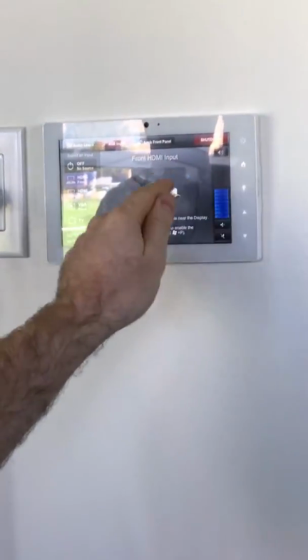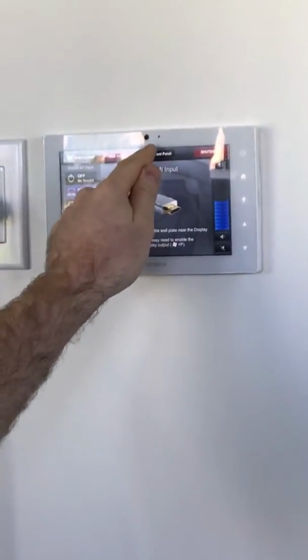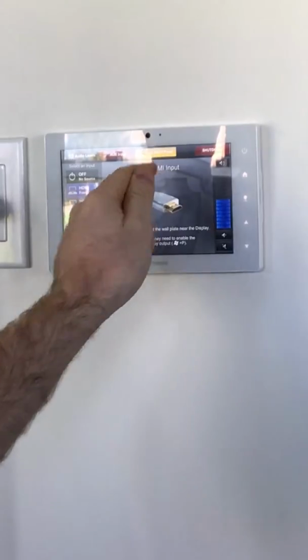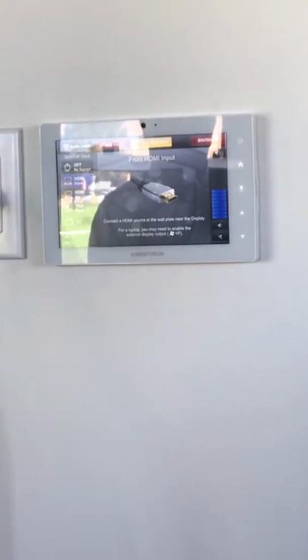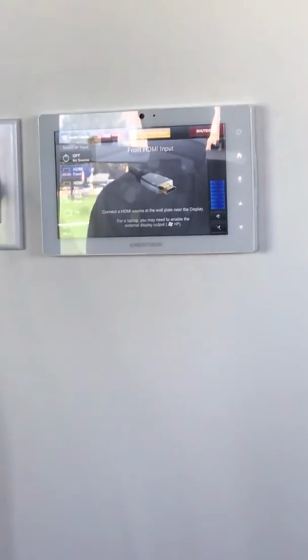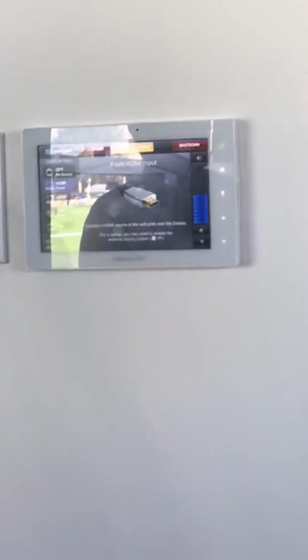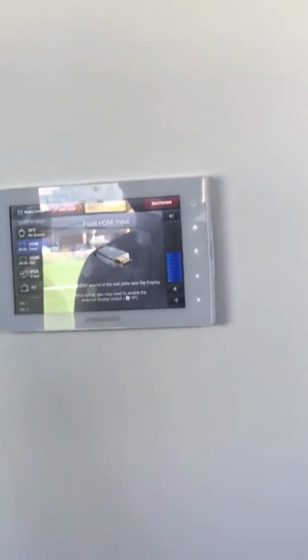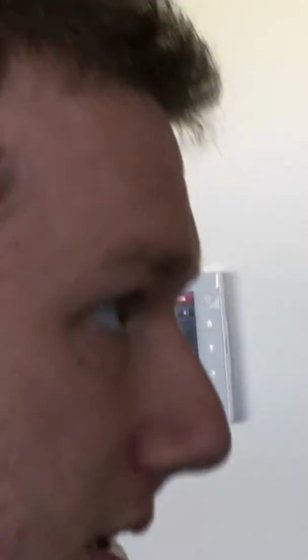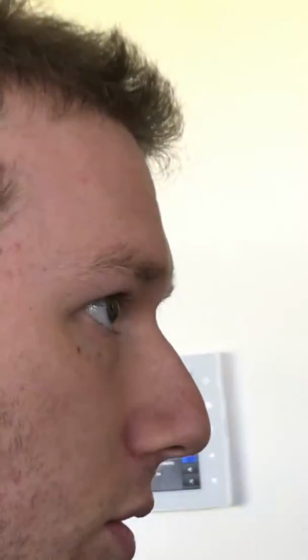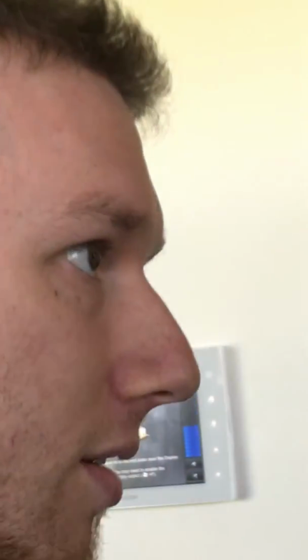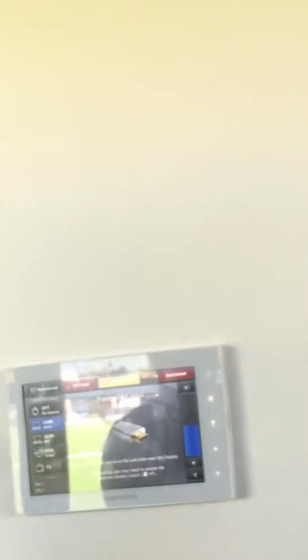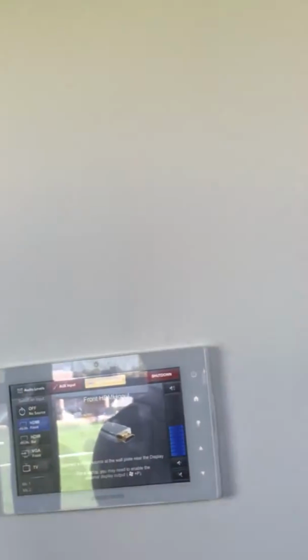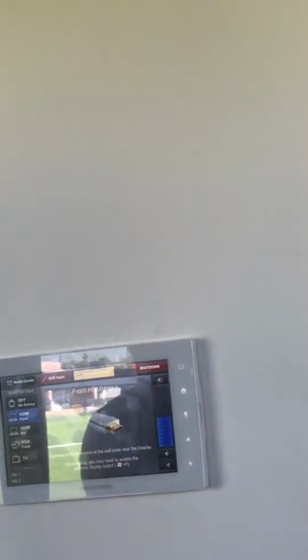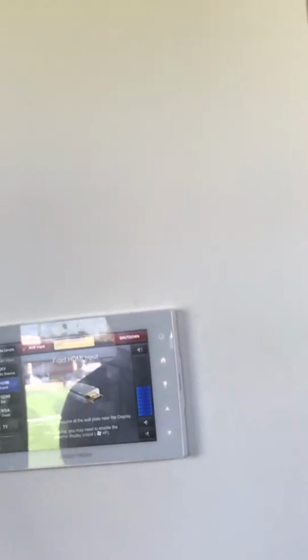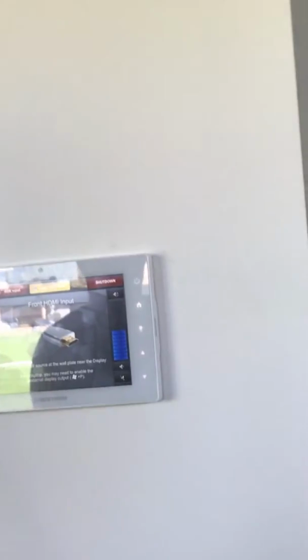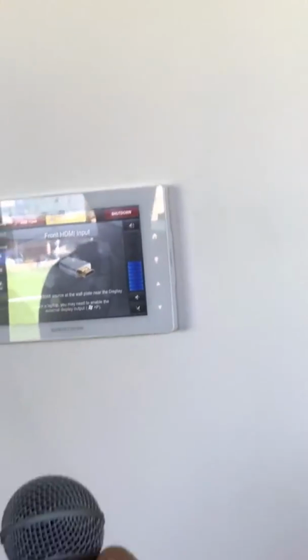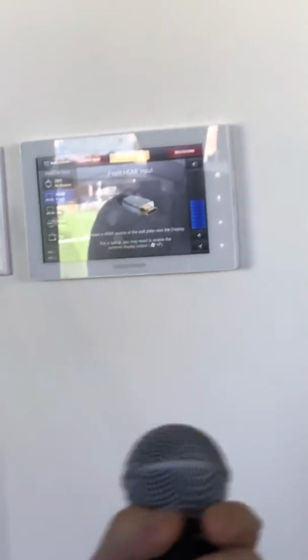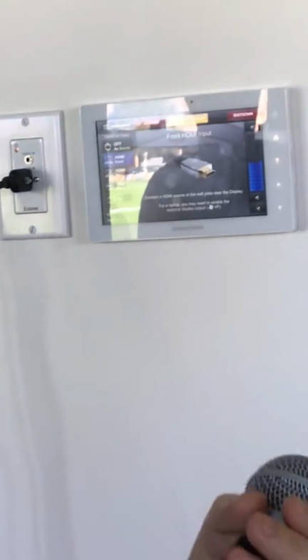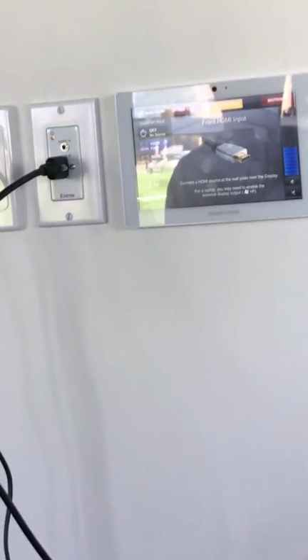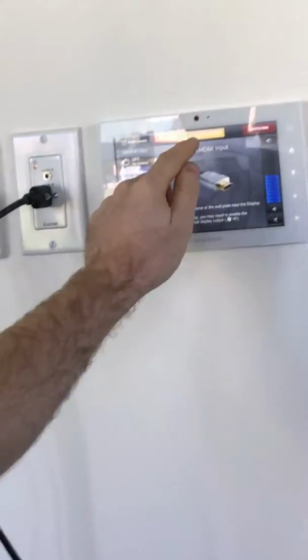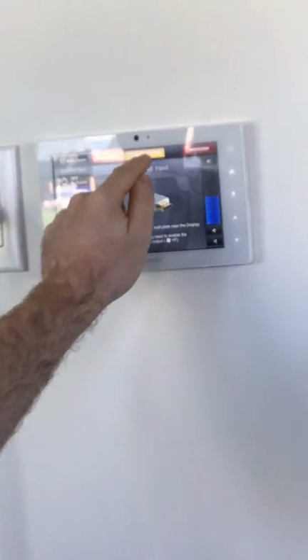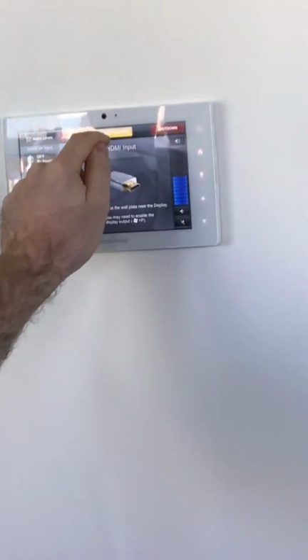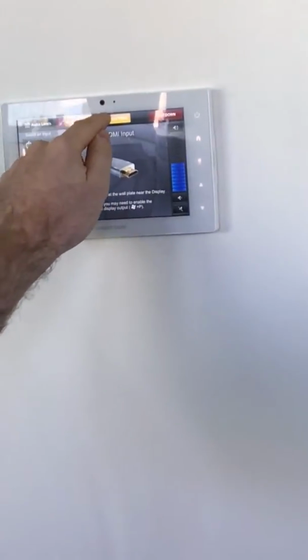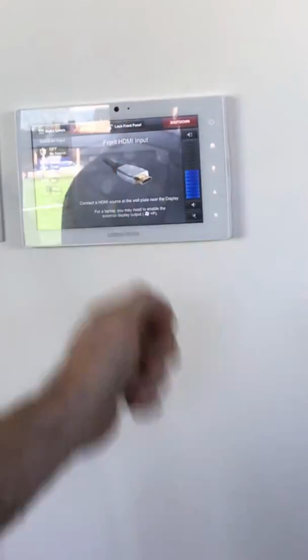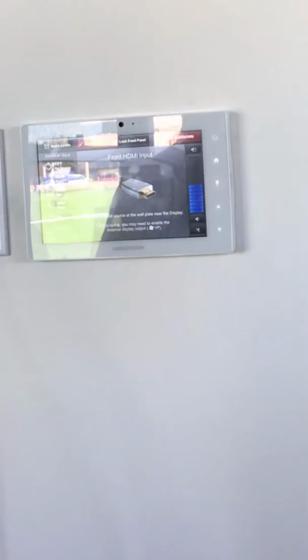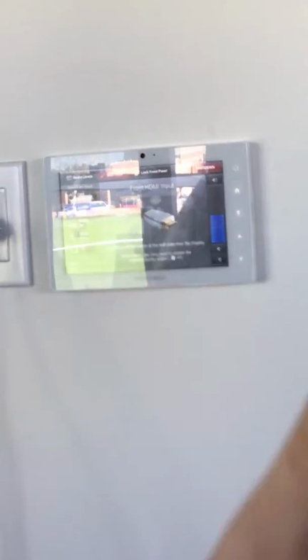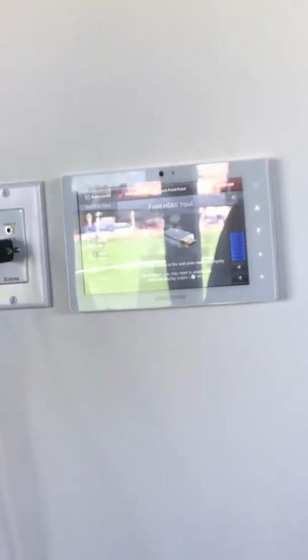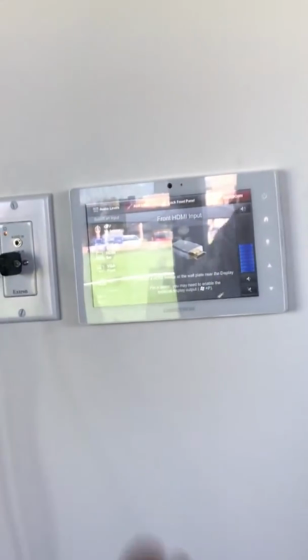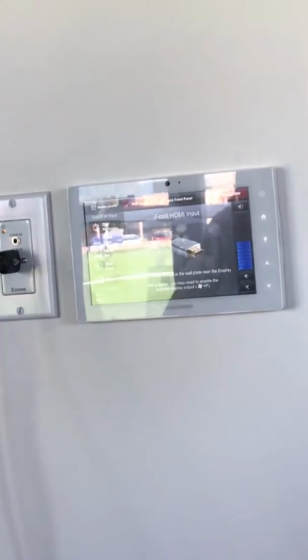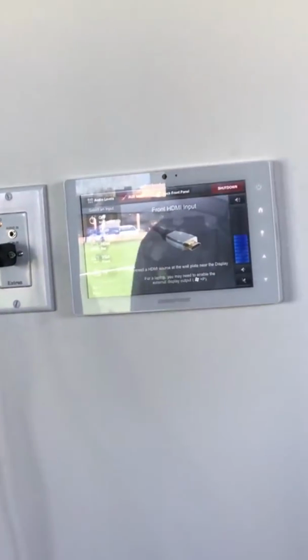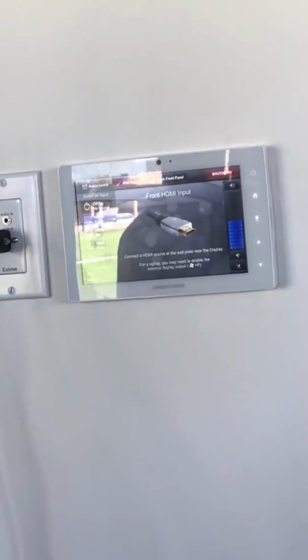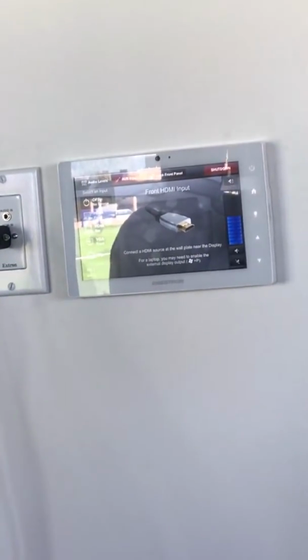If I hit that lock button it'll turn orange — you can see a little lock on the screen — and it basically just says that the AV system is only controllable from the bar. If I touch it again it'll unlock, and now it shows the same as this screen.